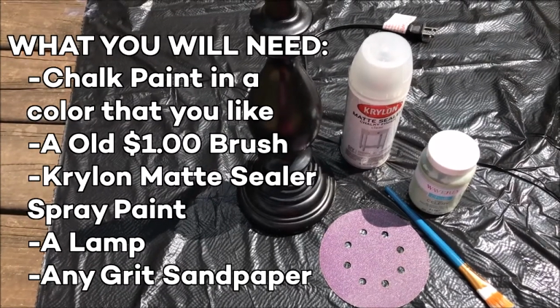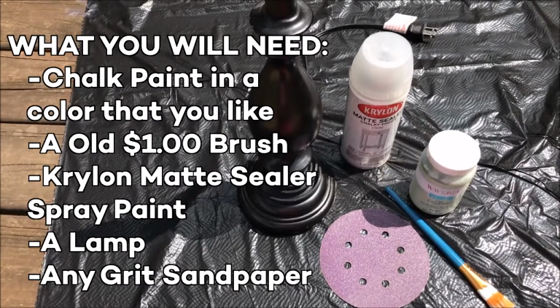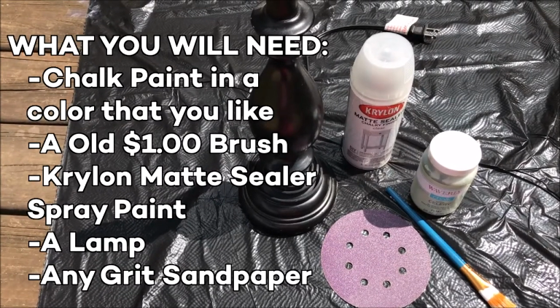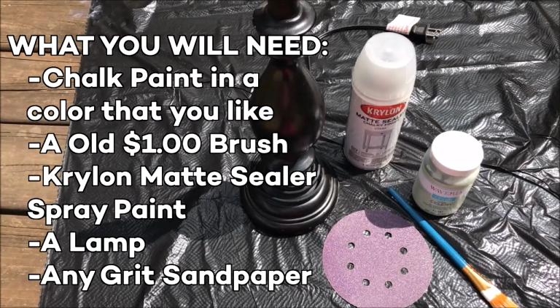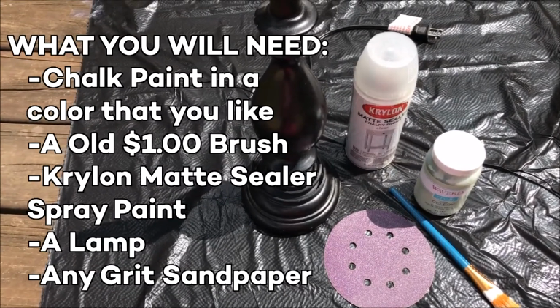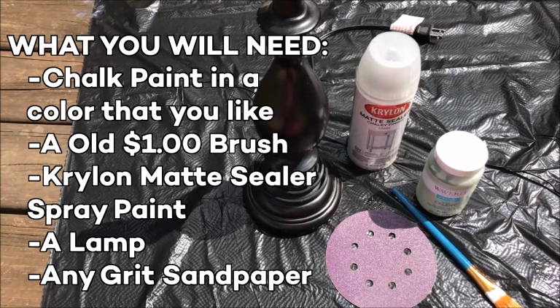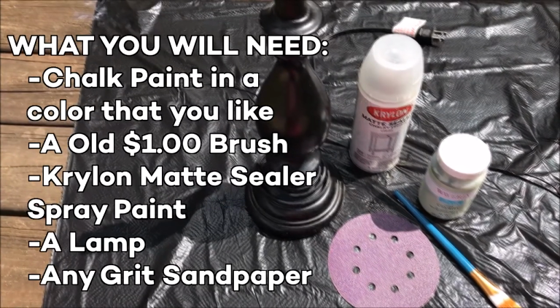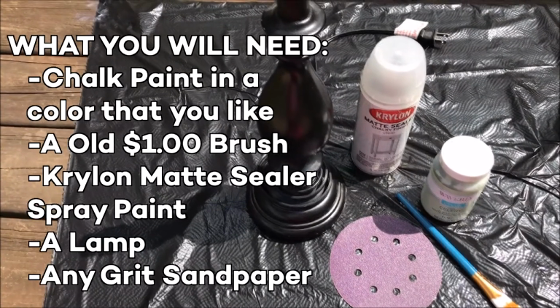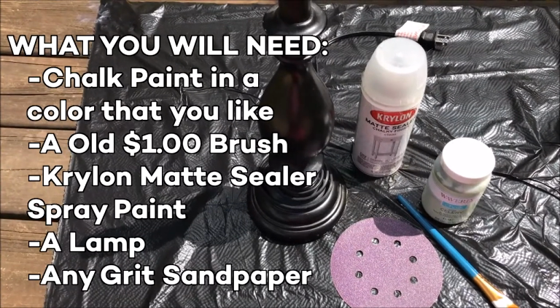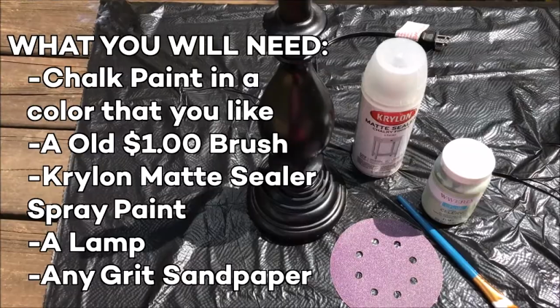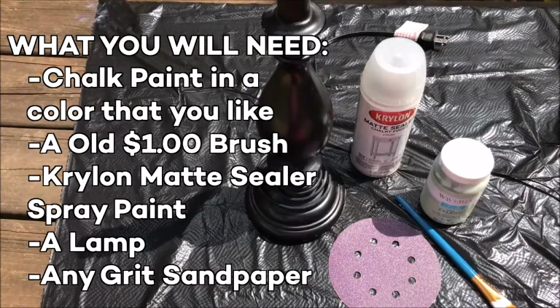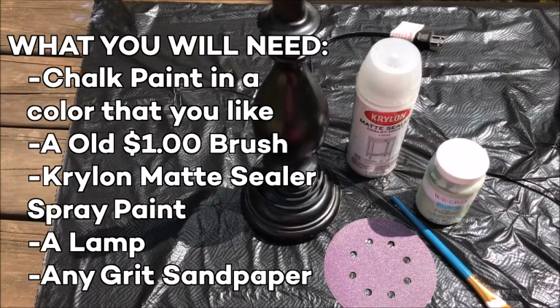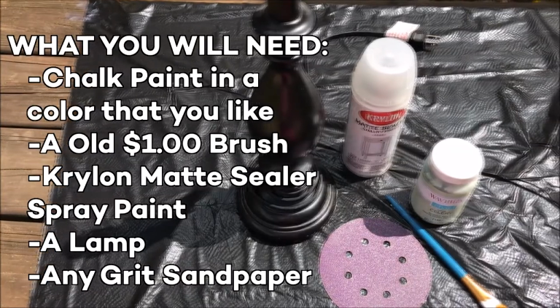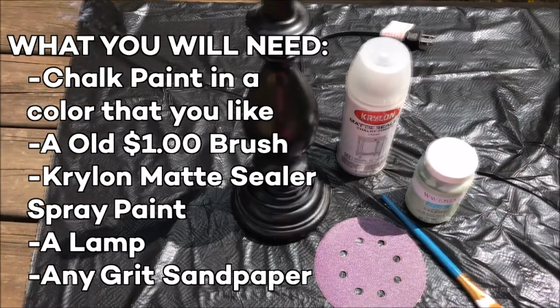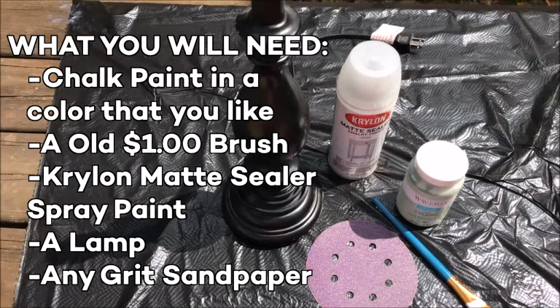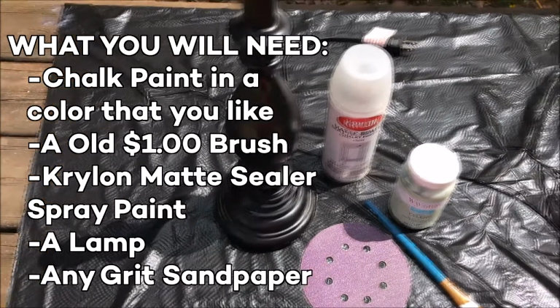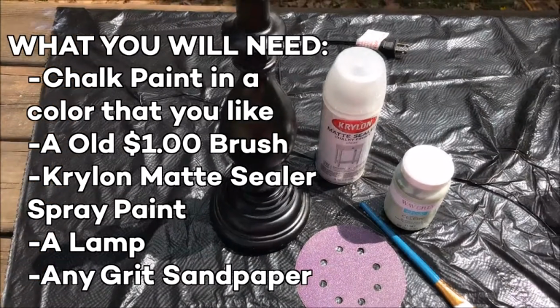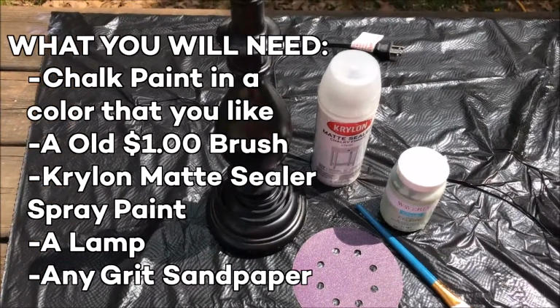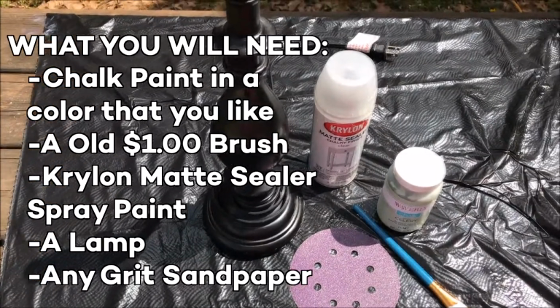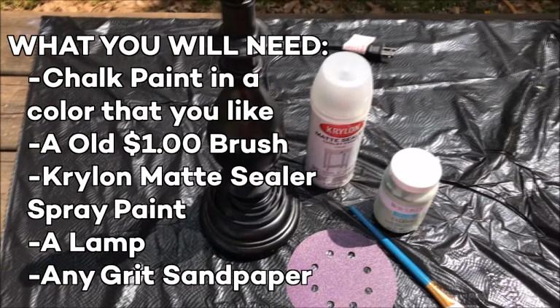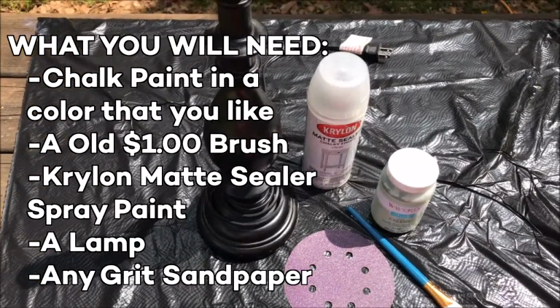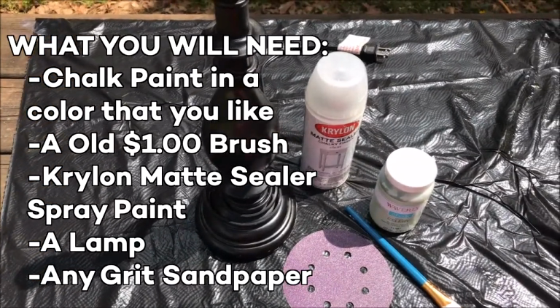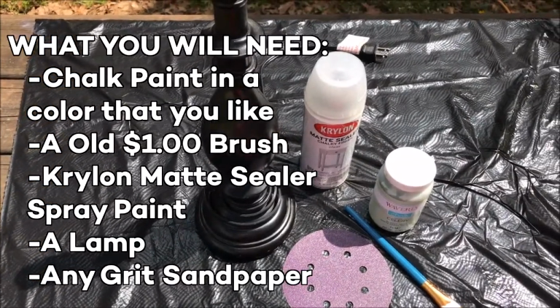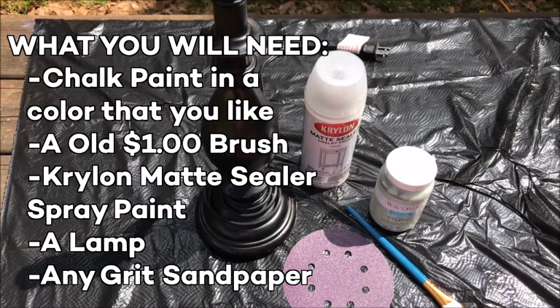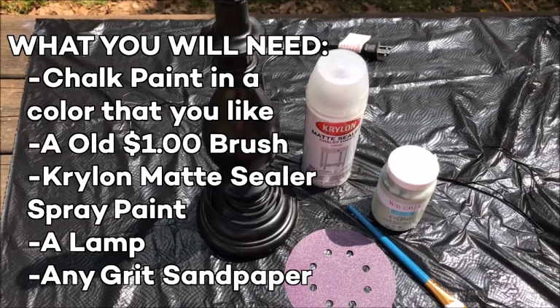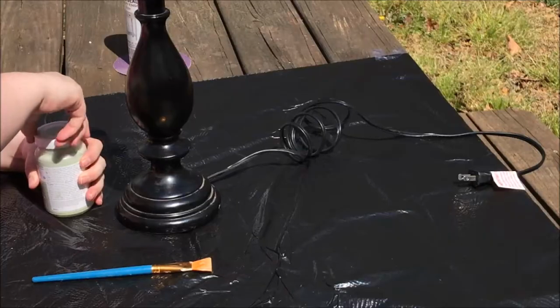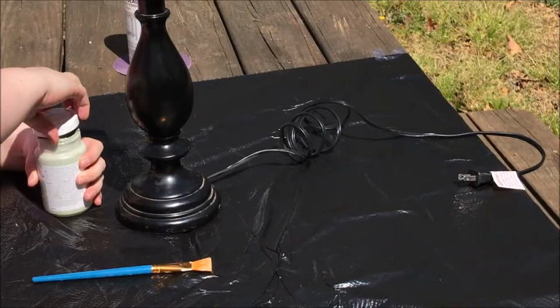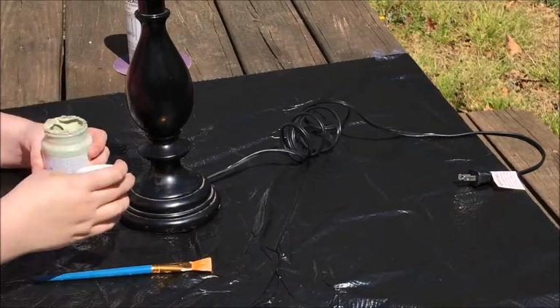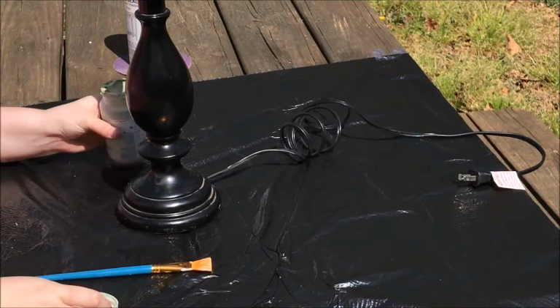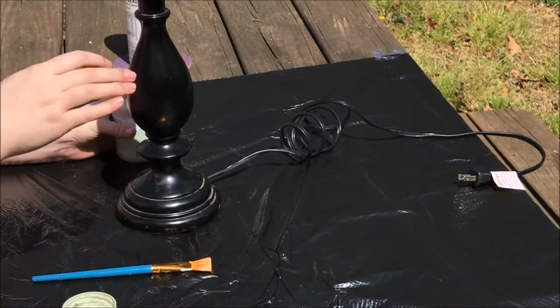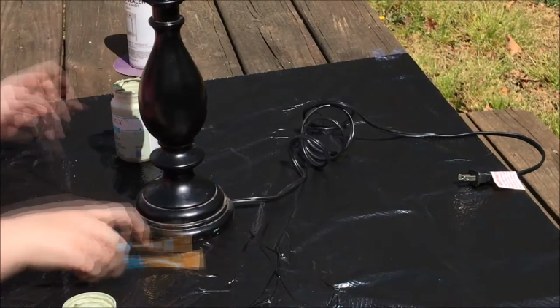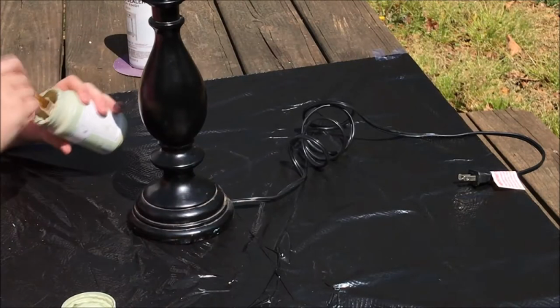What you will need is chalk paint in a color that you like, an old $1 brush, Krylon matte sealer spray paint, a lamp, and any grit sandpaper. I chose to use the 60 grit.